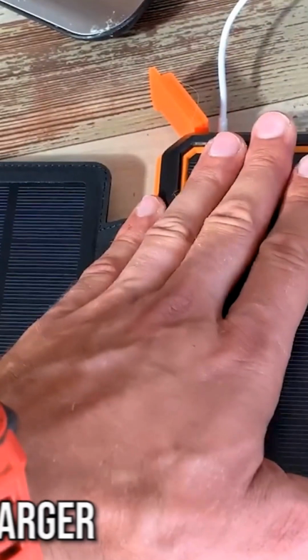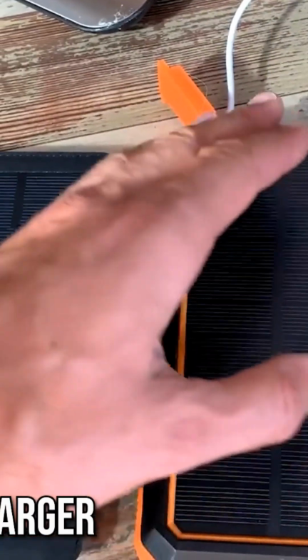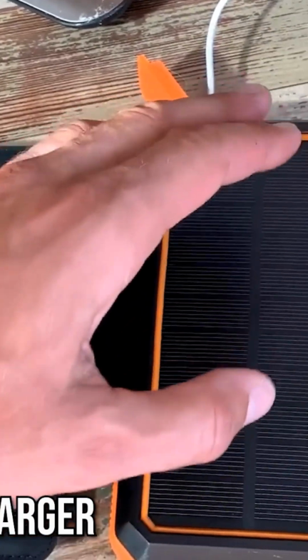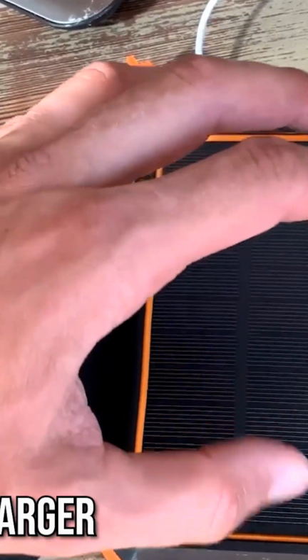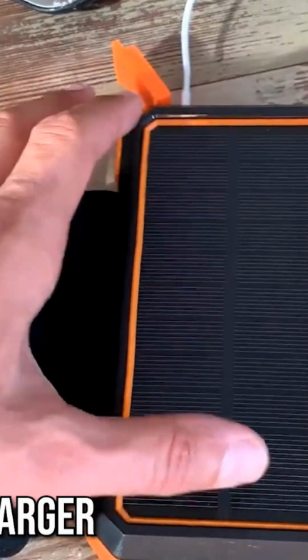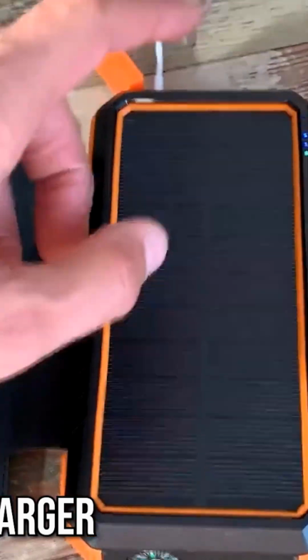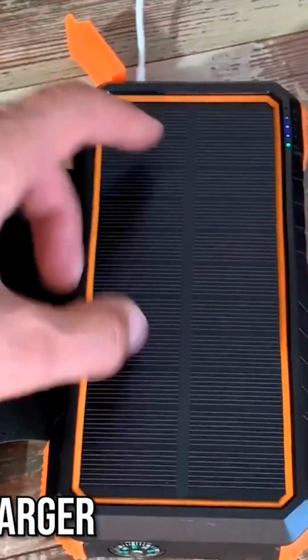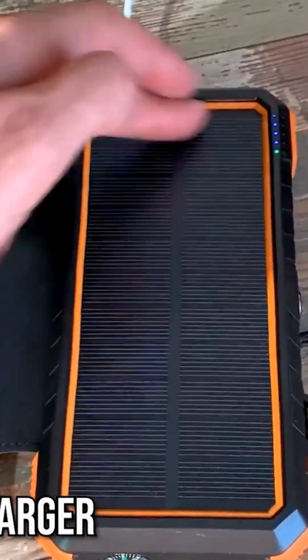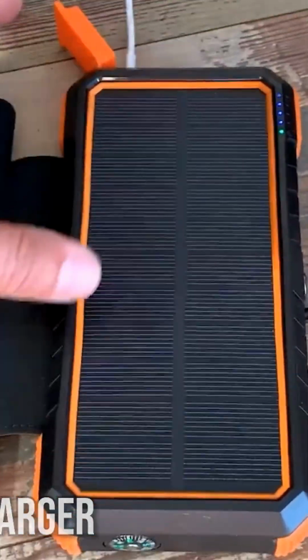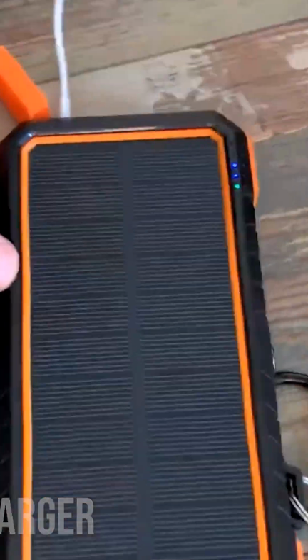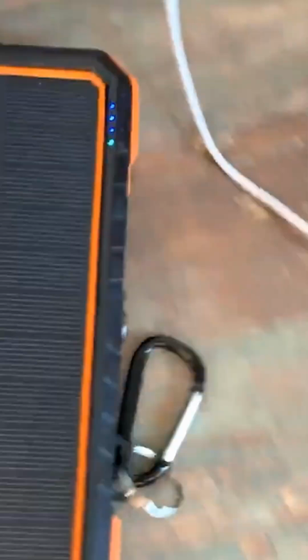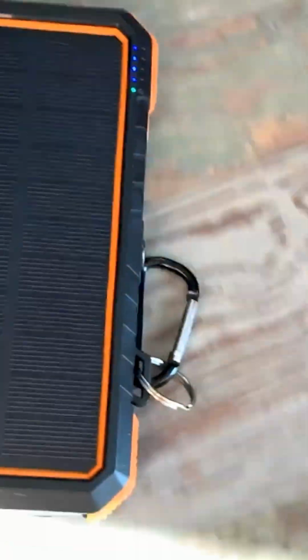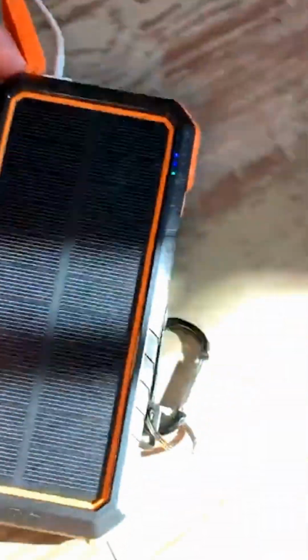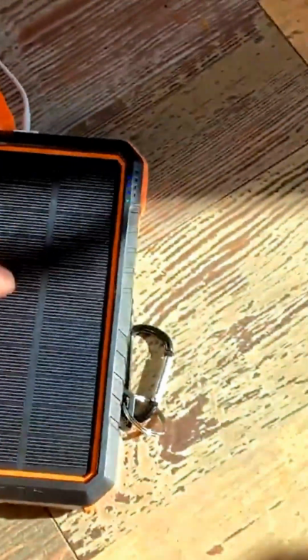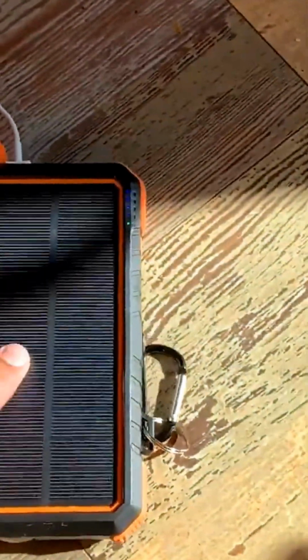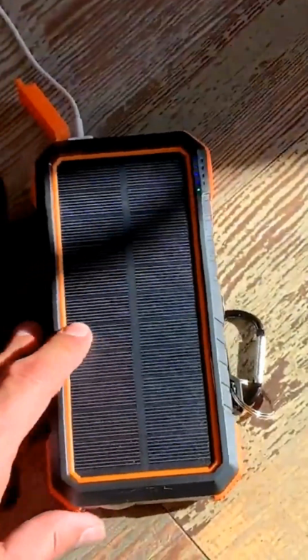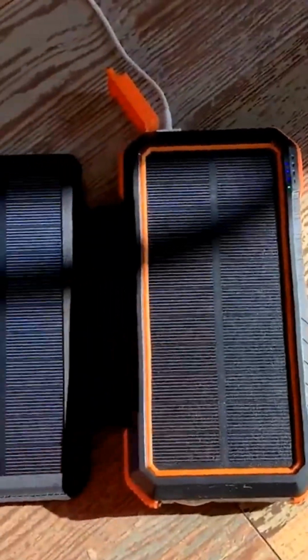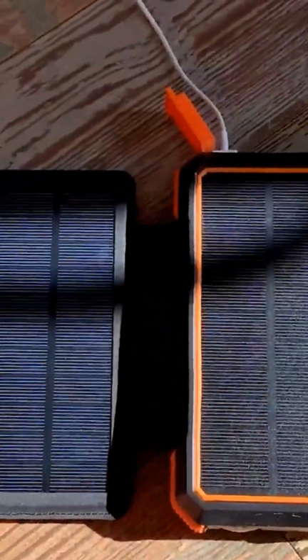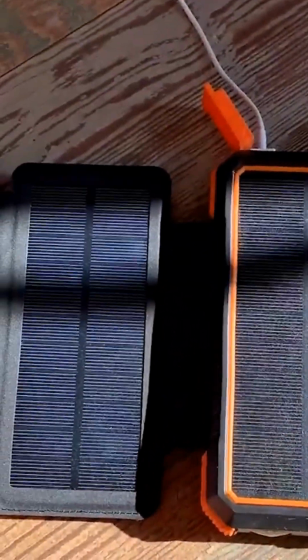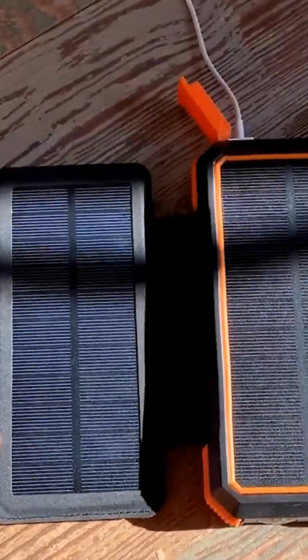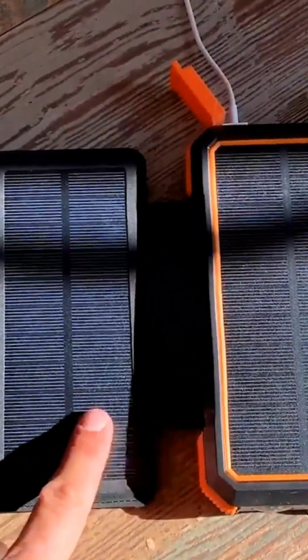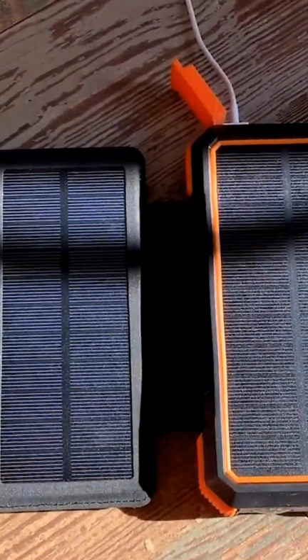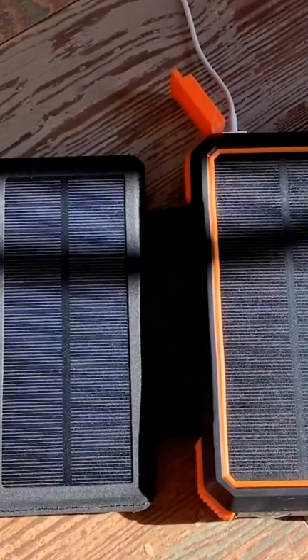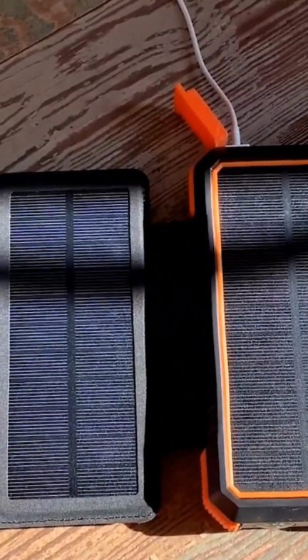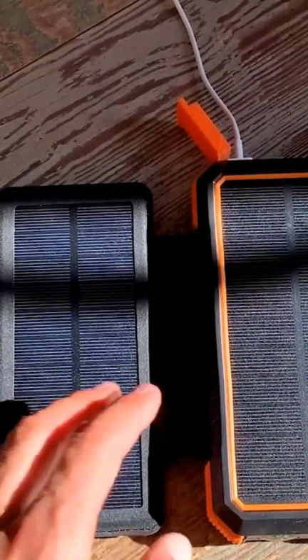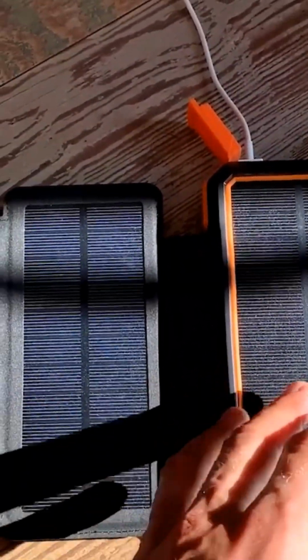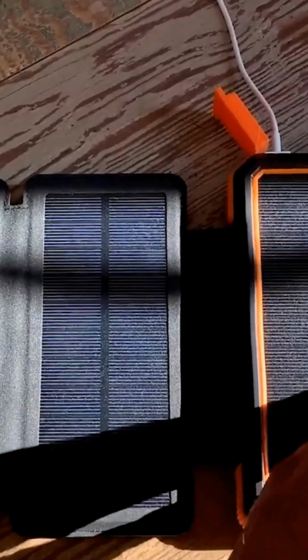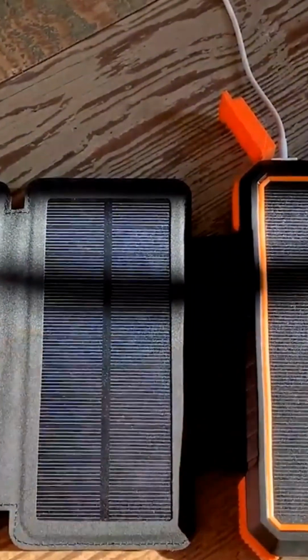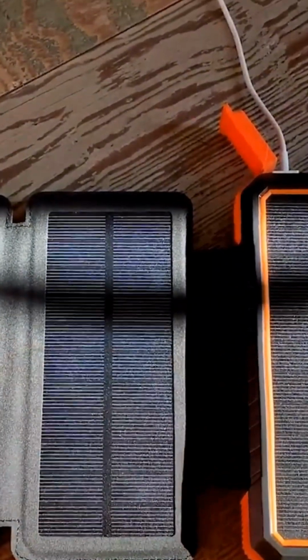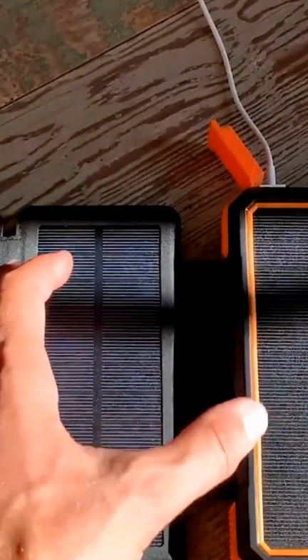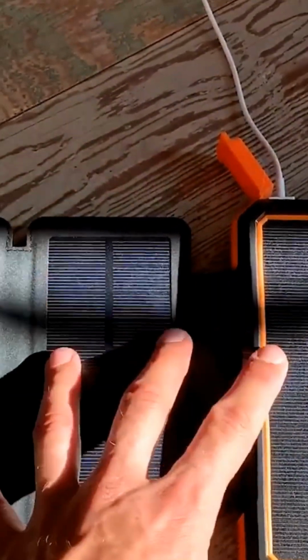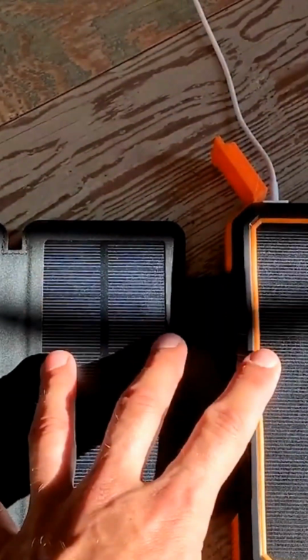Number 4: the Blaver Solar Charger. Next up is the Blaver Solar Charger, a compact and versatile power bank tailored for outdoor adventures. It features a 10,000 mAh battery capacity, suitable for charging smartphones and small devices.